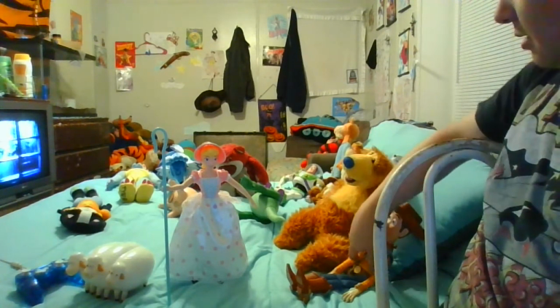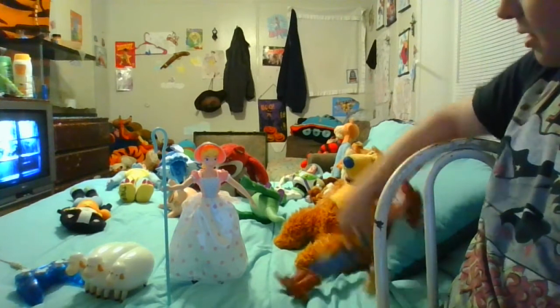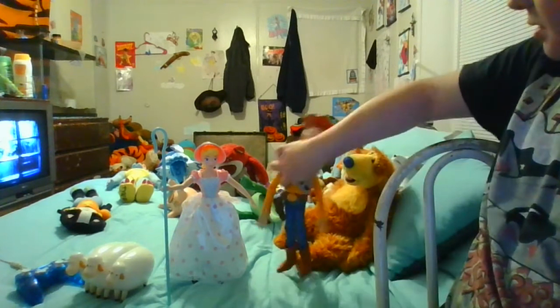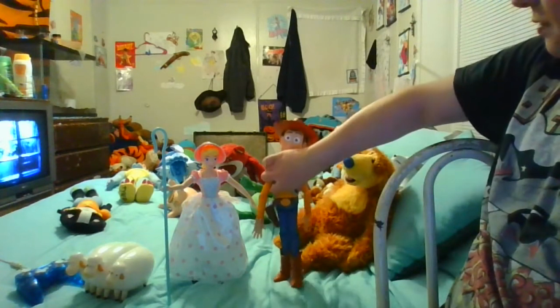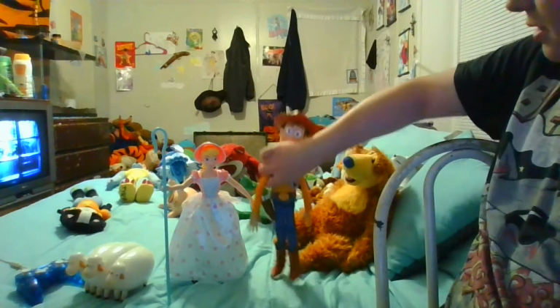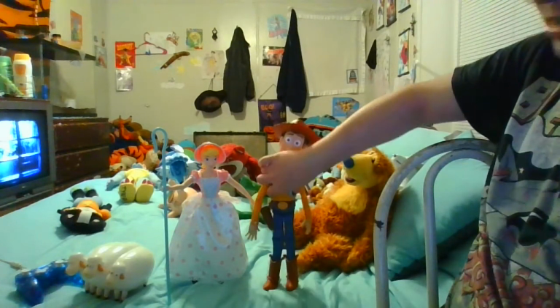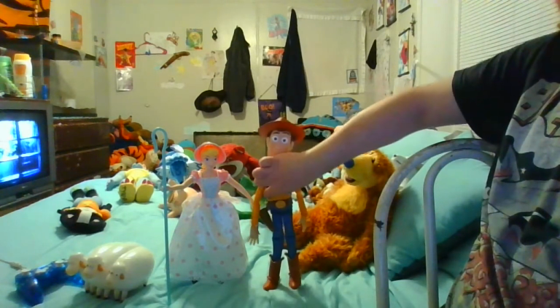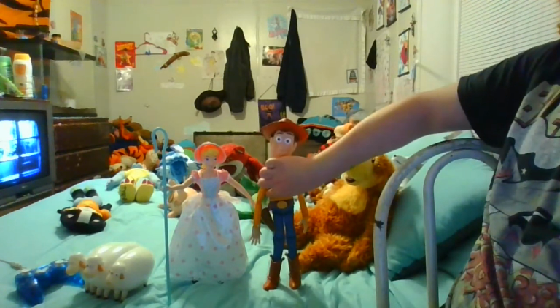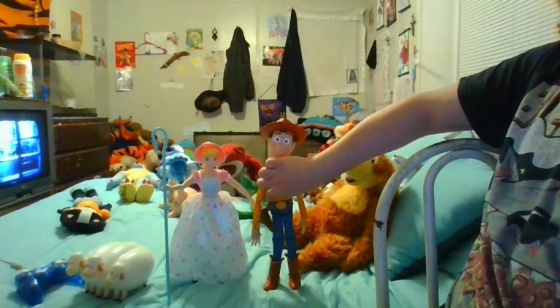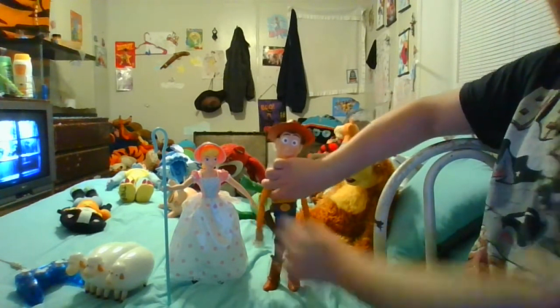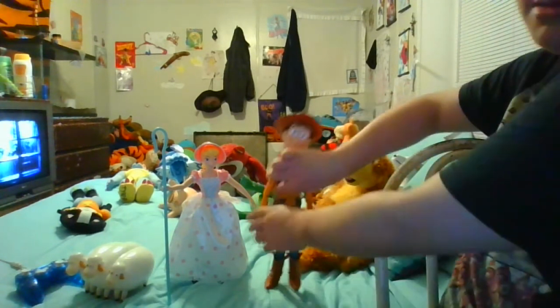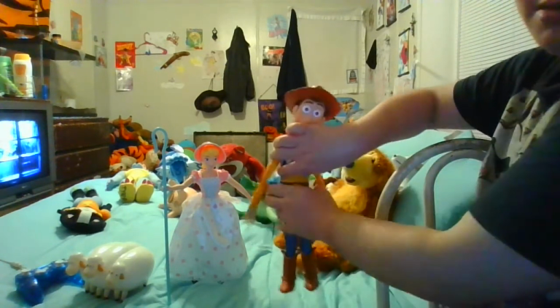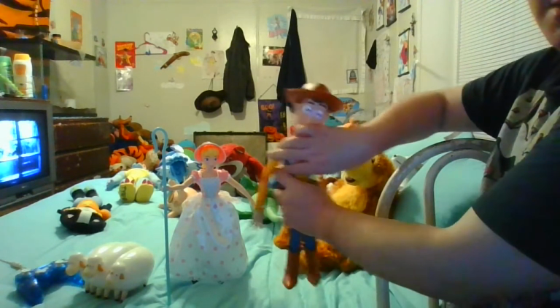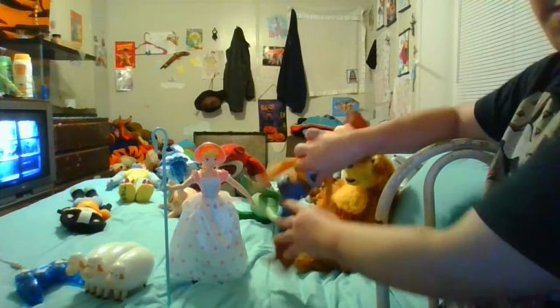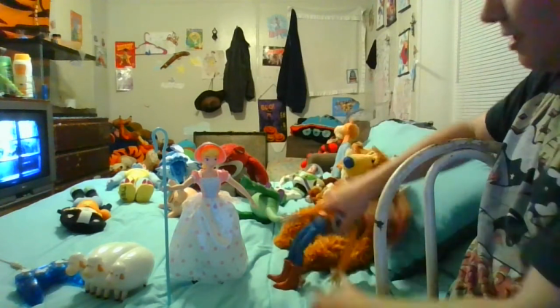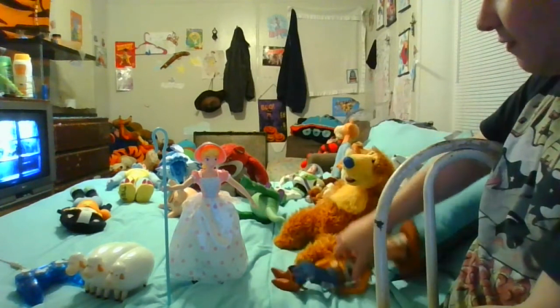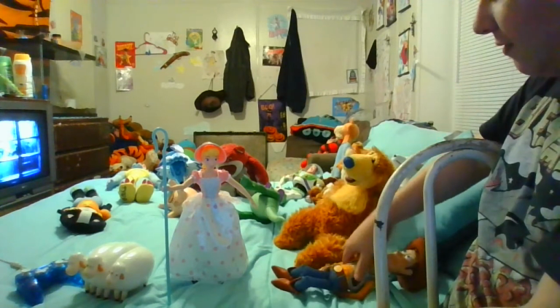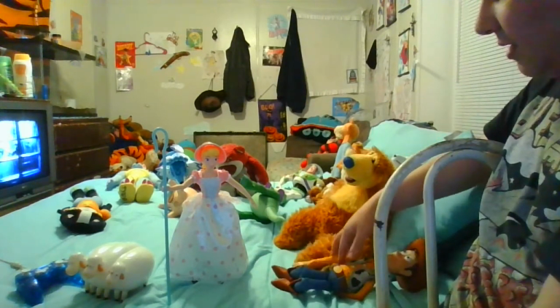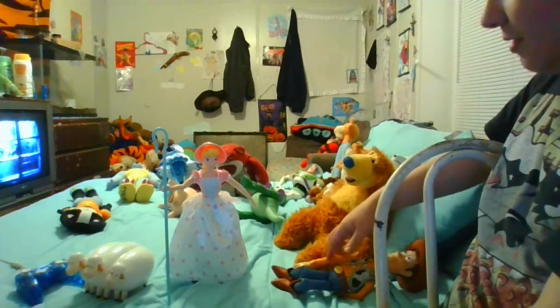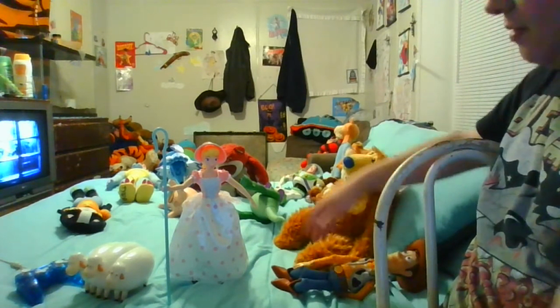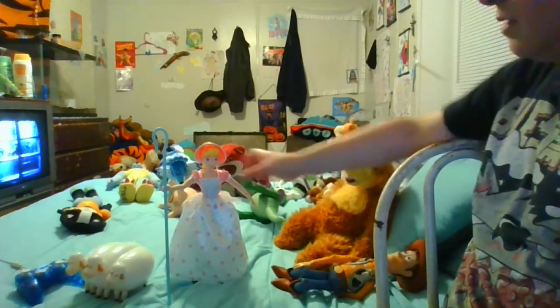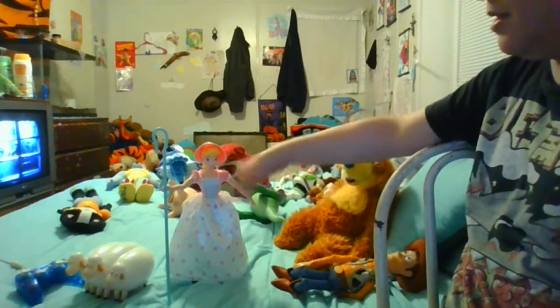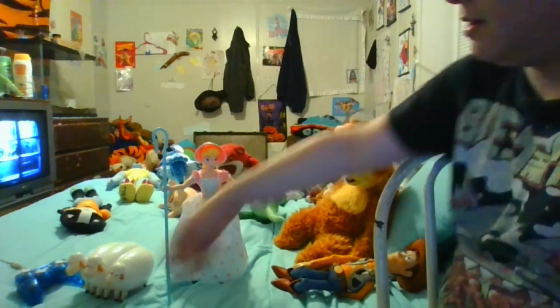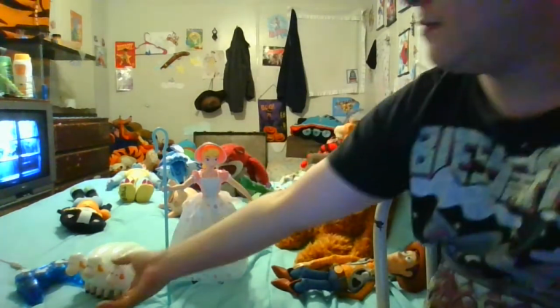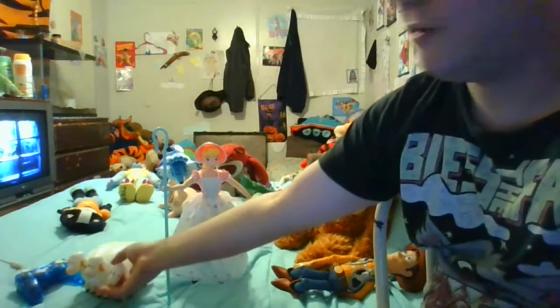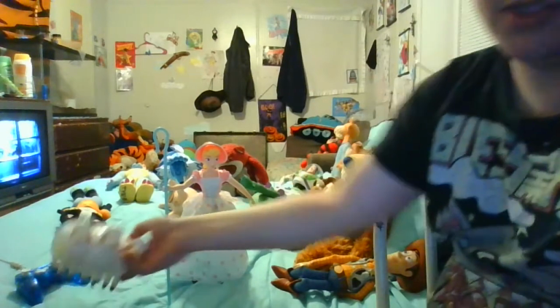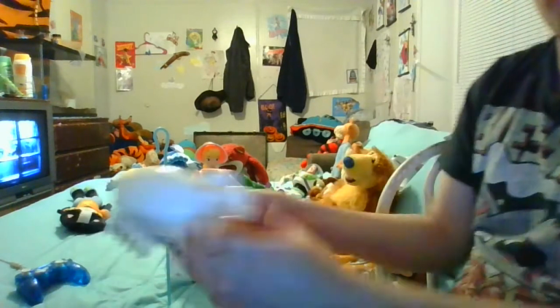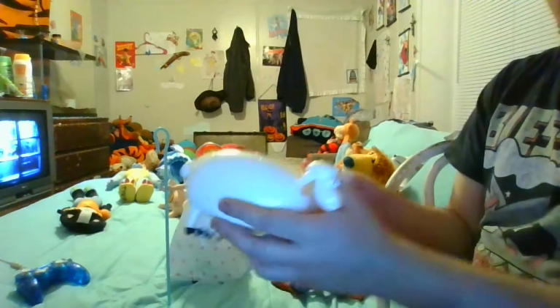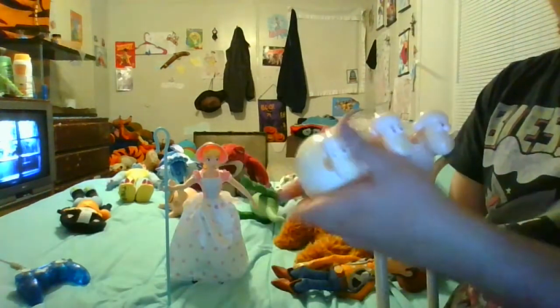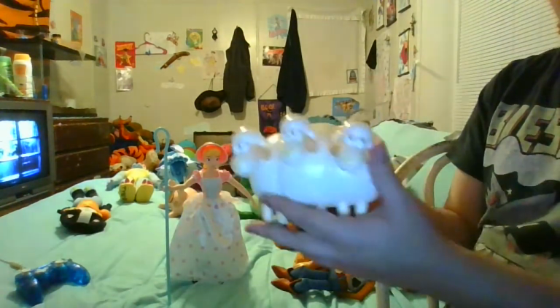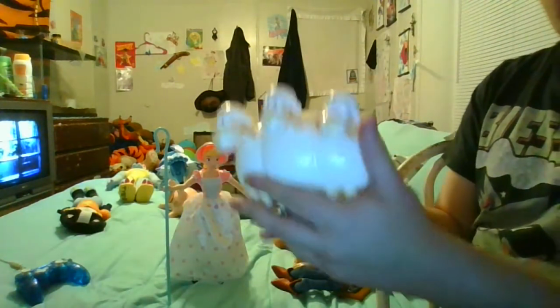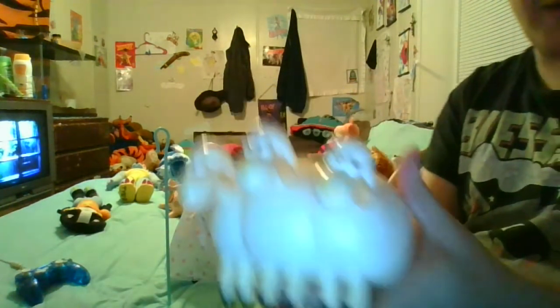Here she is next to my custom Woody I made. I'll give this review for Bo Peep — I'll be doing a review on him later. But first I'm showing her sheep: Billy, Goat, and Gruff.